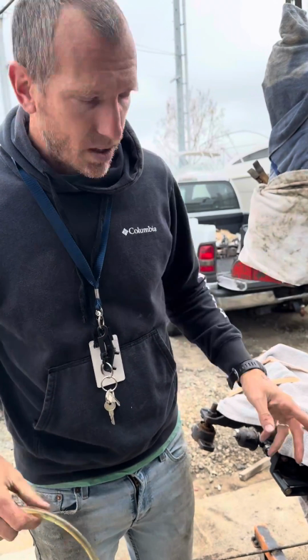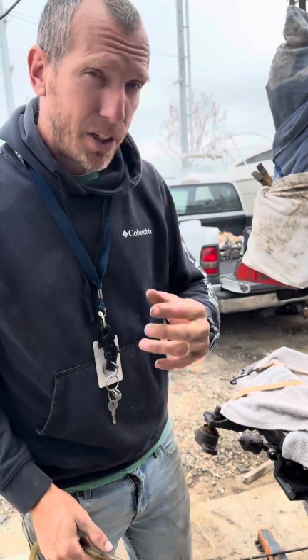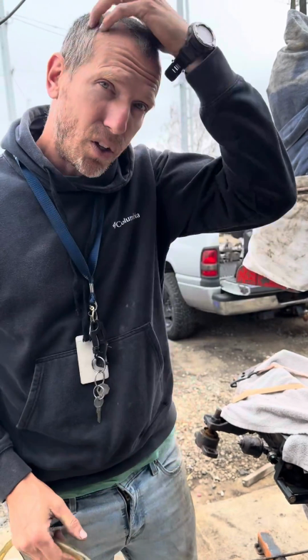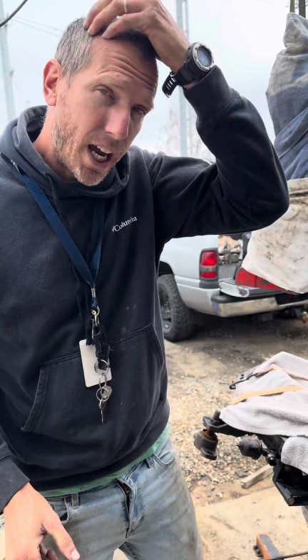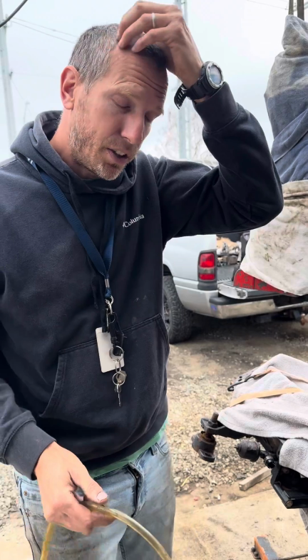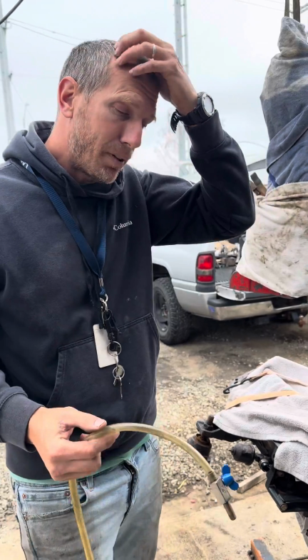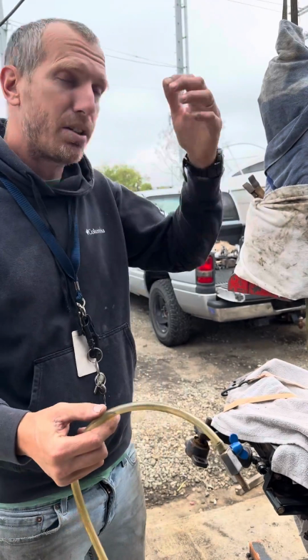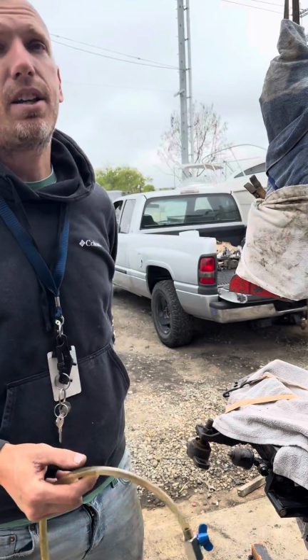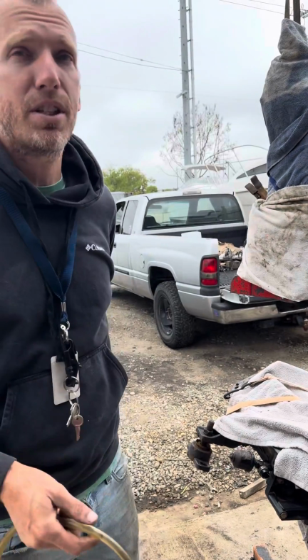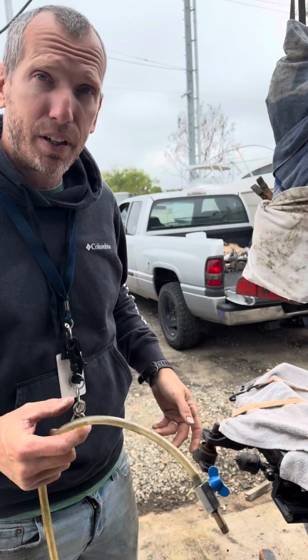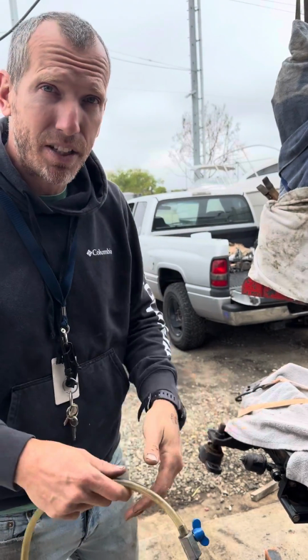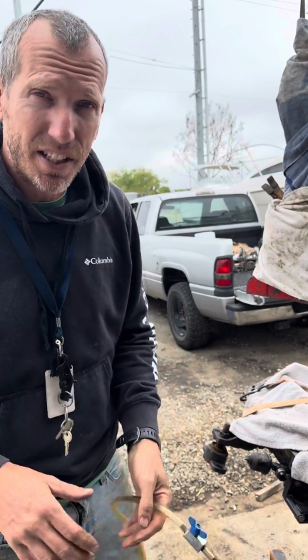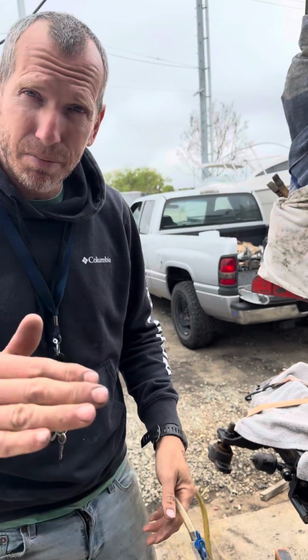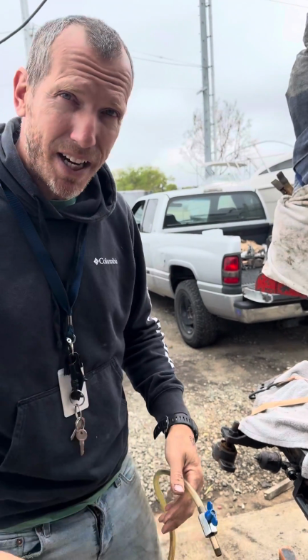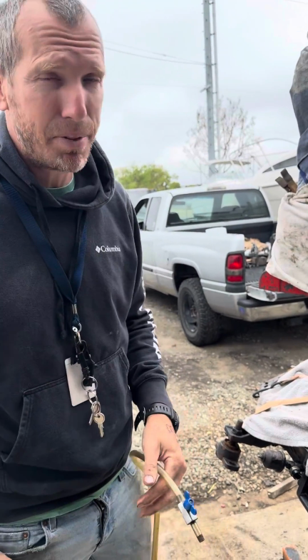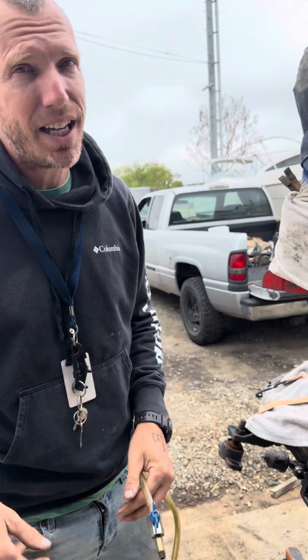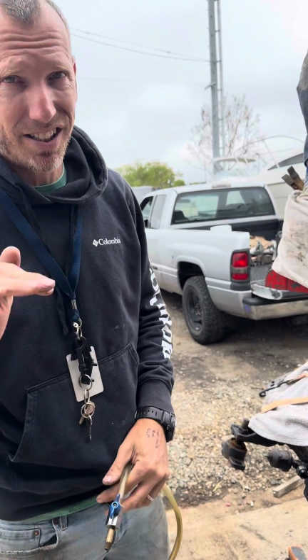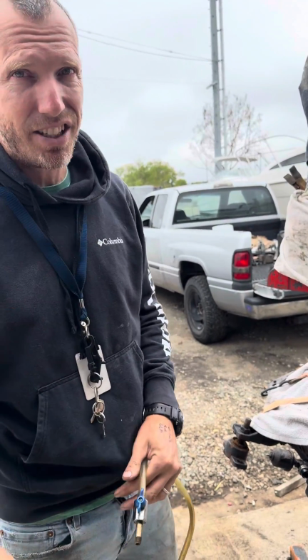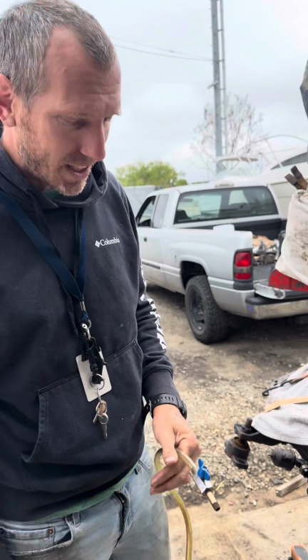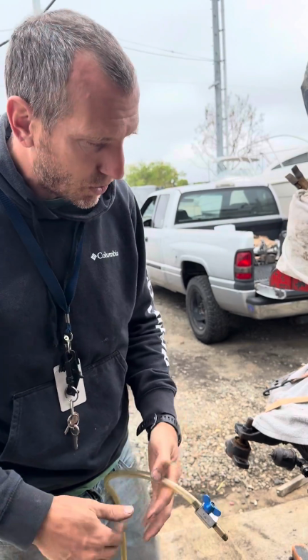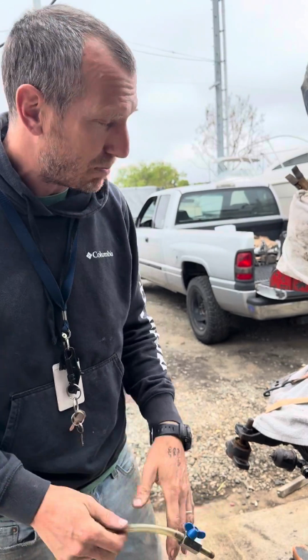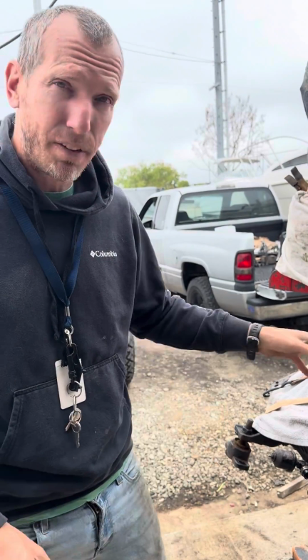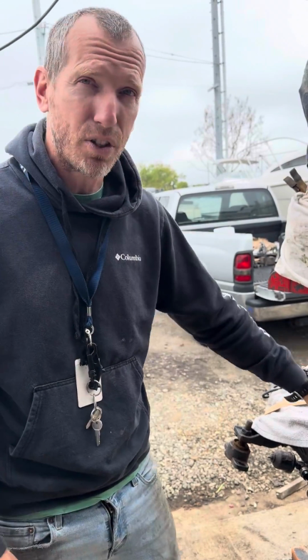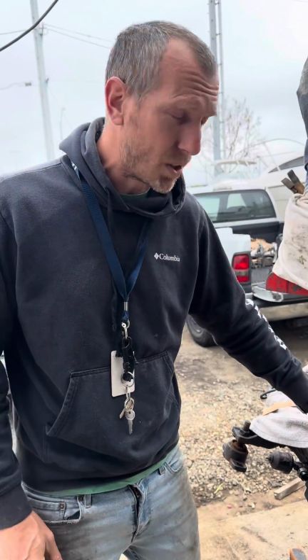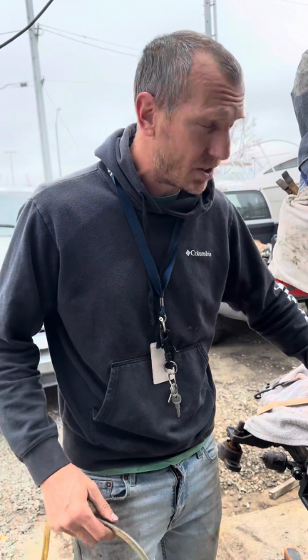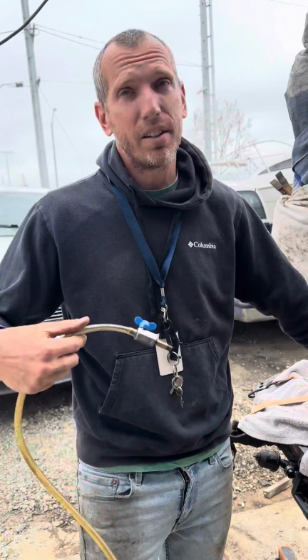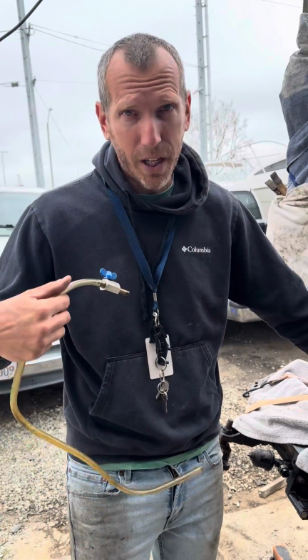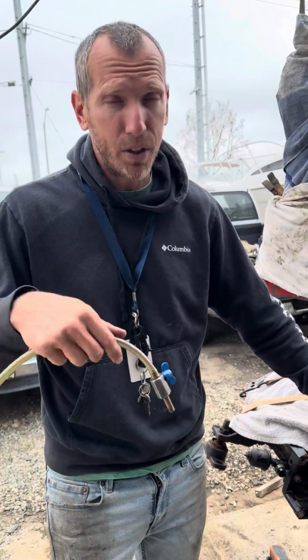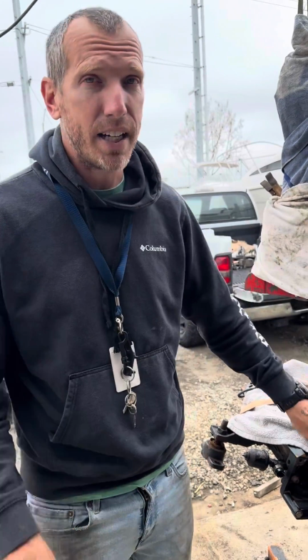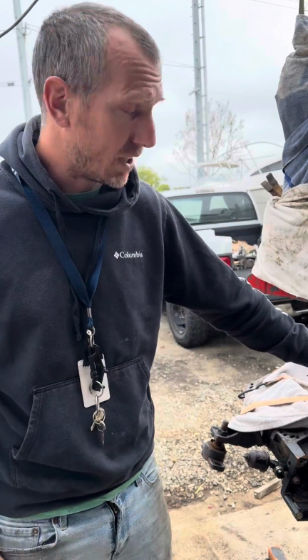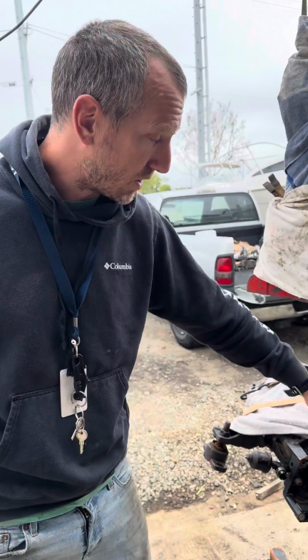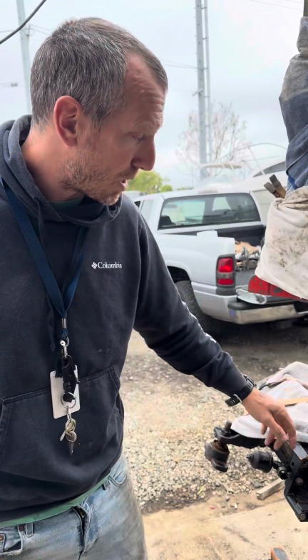I'm going to show you what I do at the shop. I've done this many times. It's very effective. It's a little bit redneck, but this is going to get you out of the hole quick, especially if you're in salt water — we have a boat right now here that's got this problem.